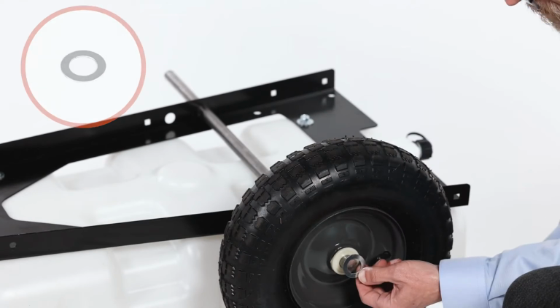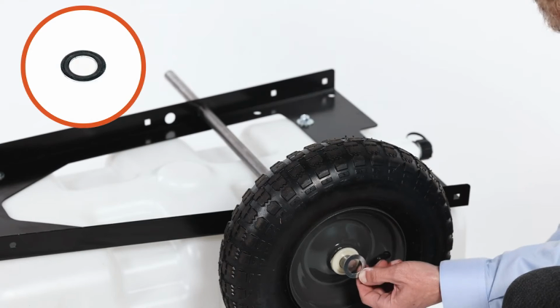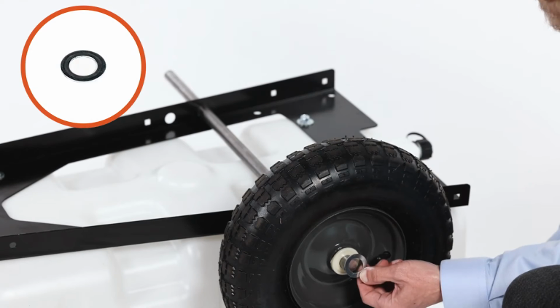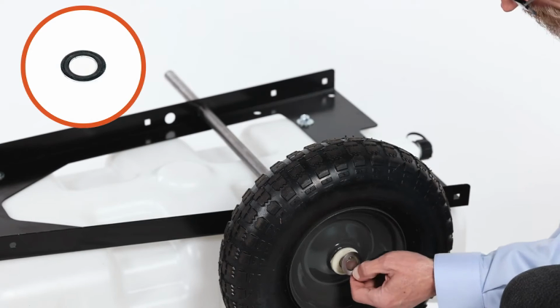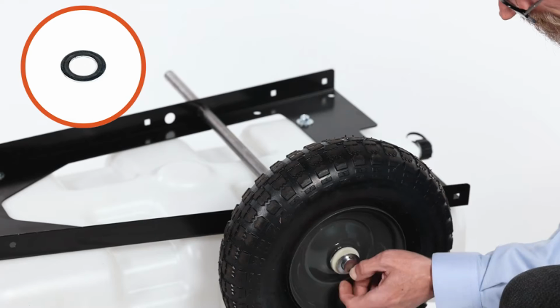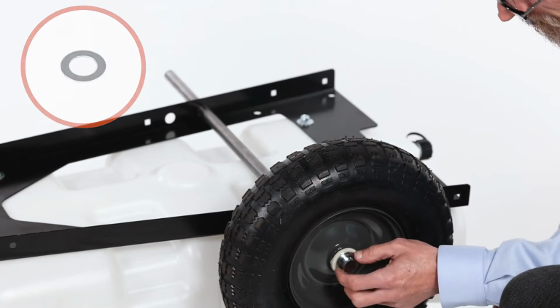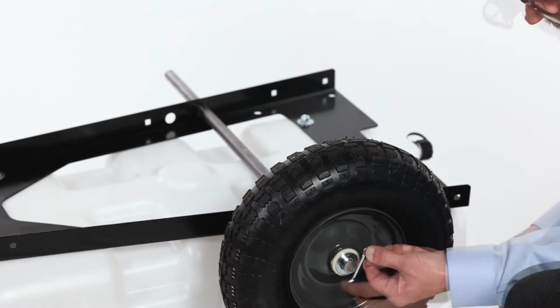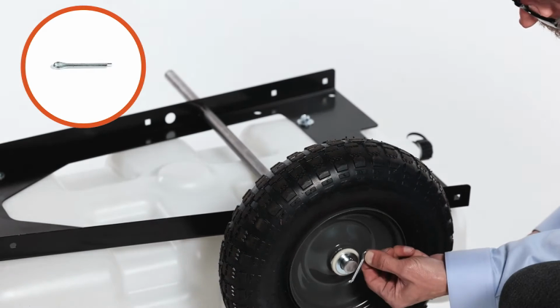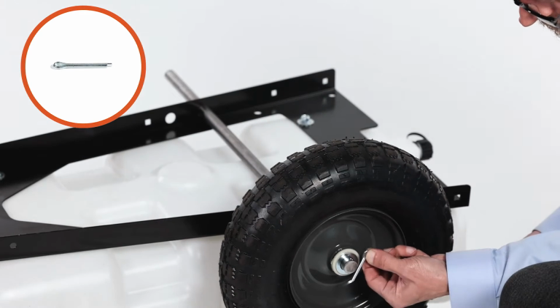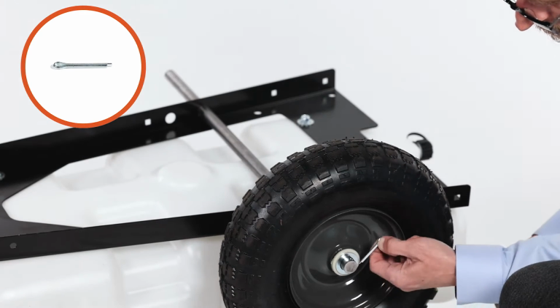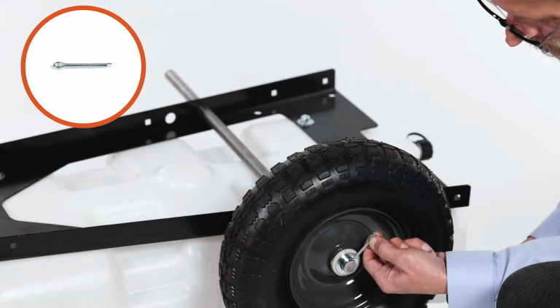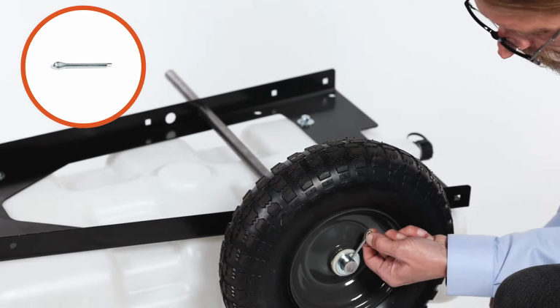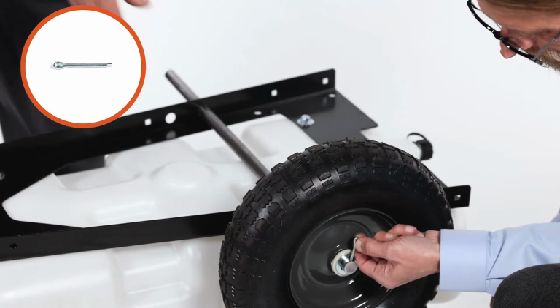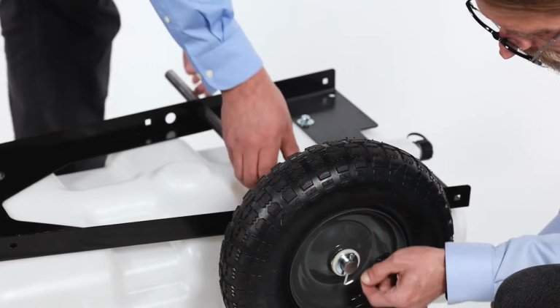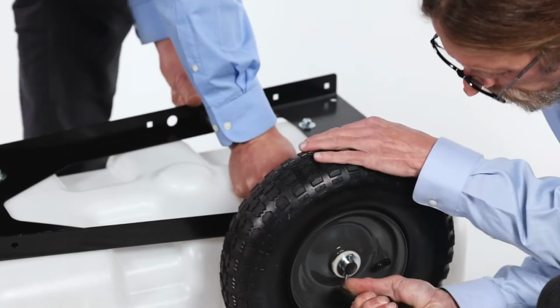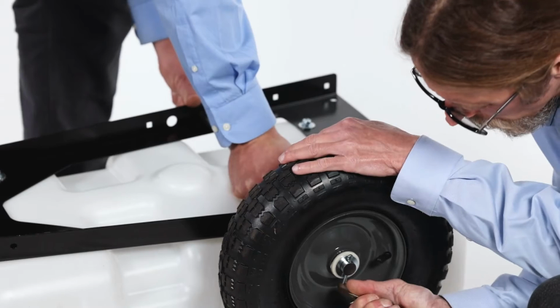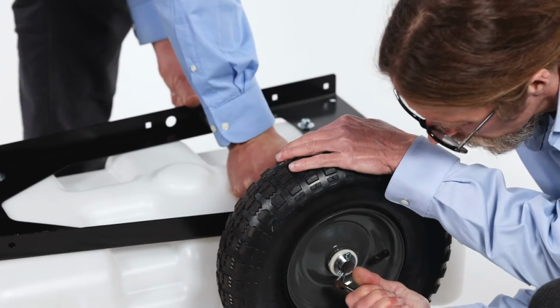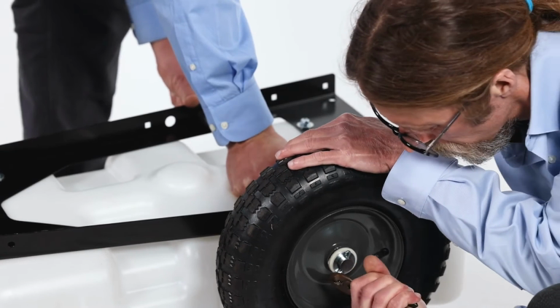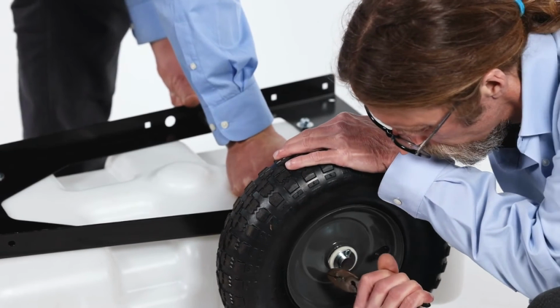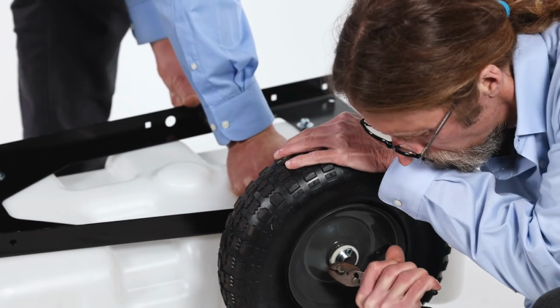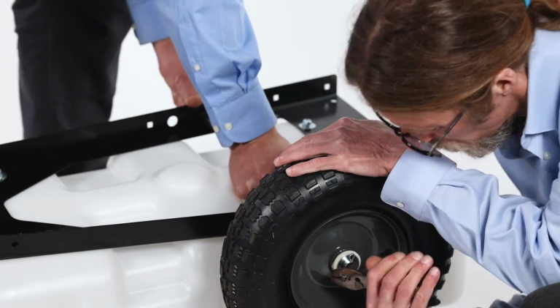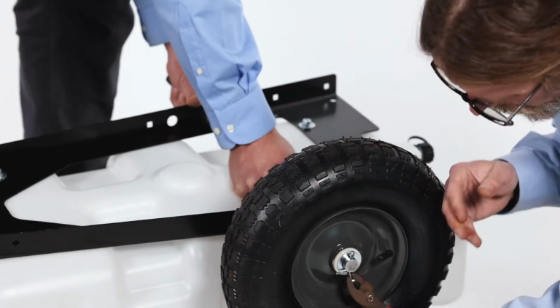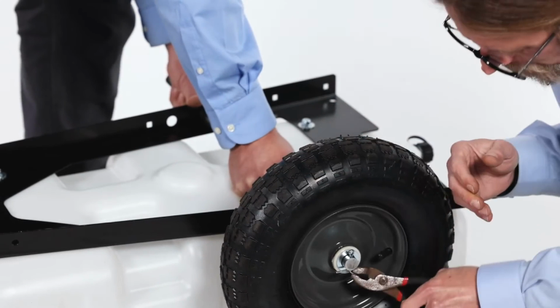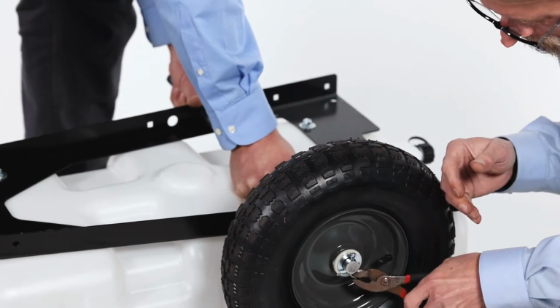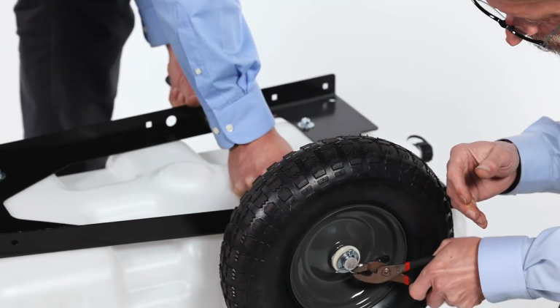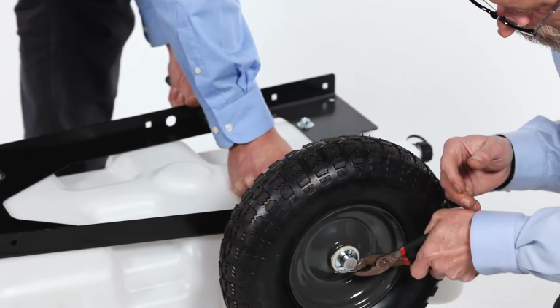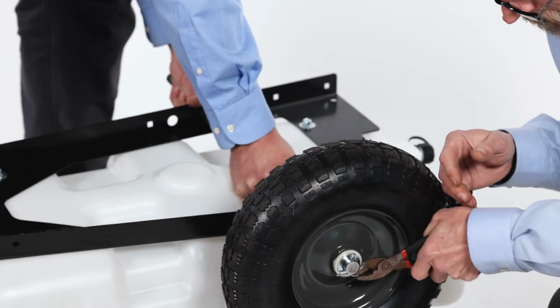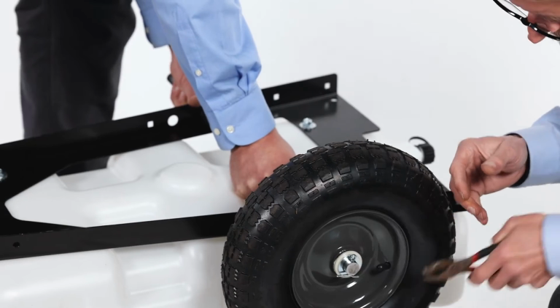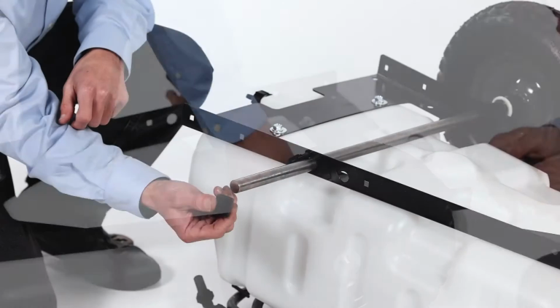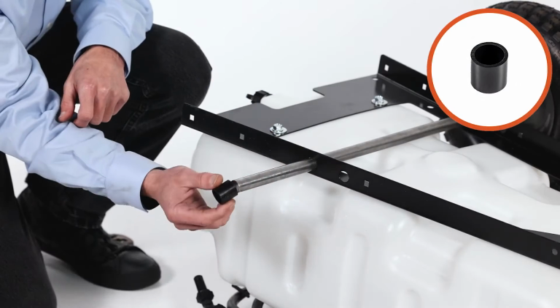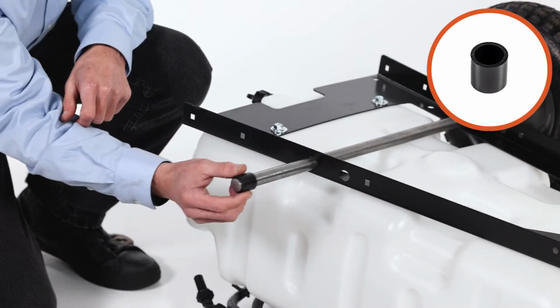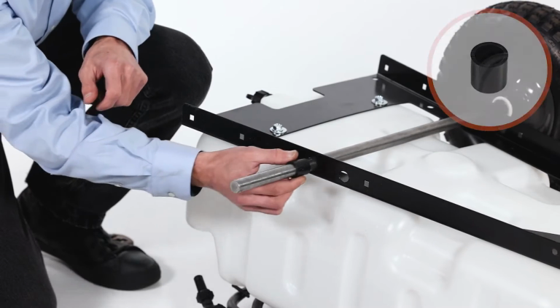Next, slide on a washer, Part E, and secure it with a 1 1/4-inch cotter pin, Part M. Now repeat for the other side.